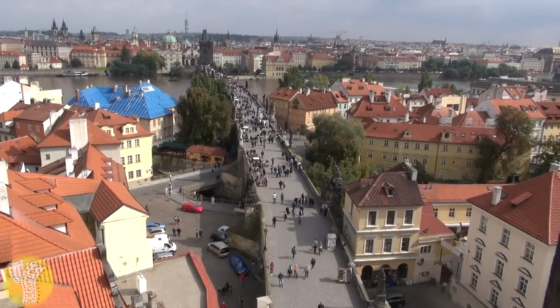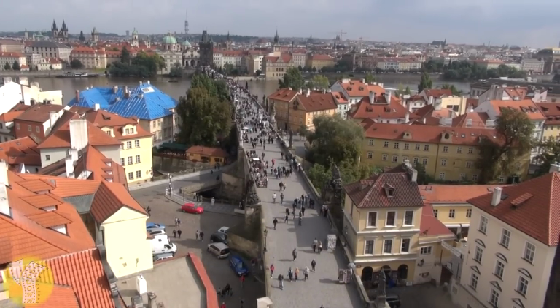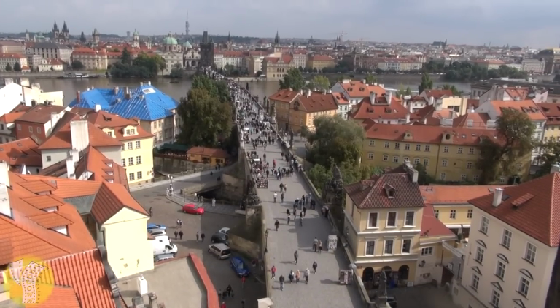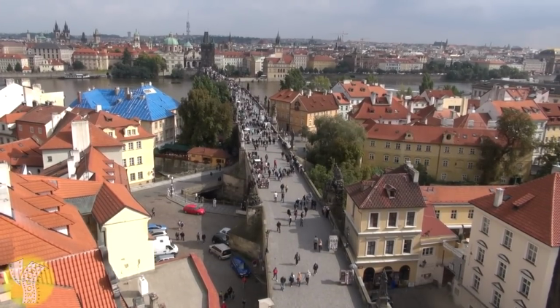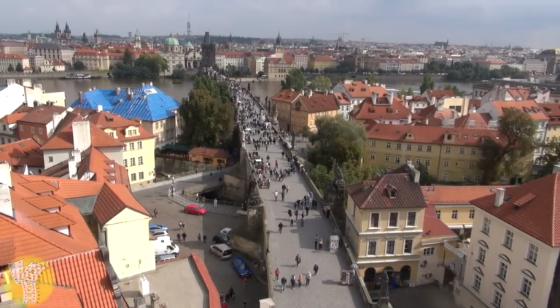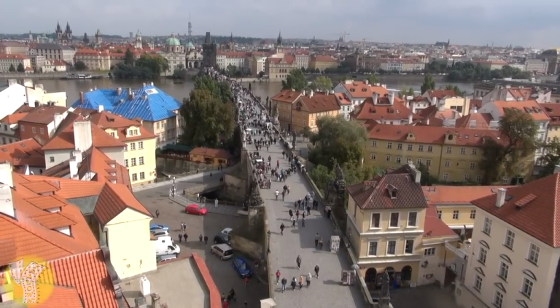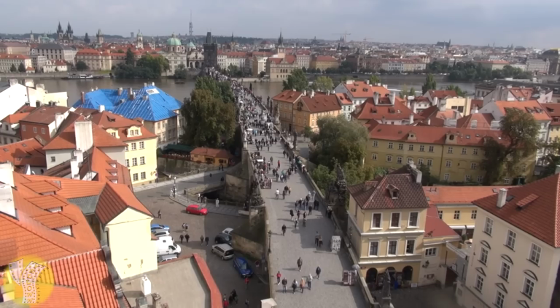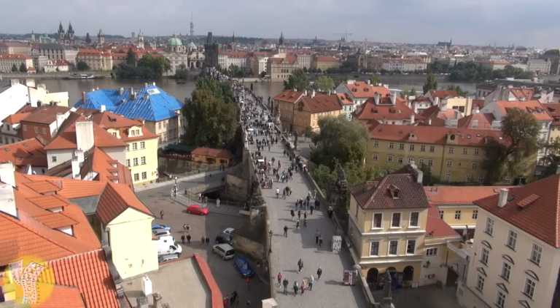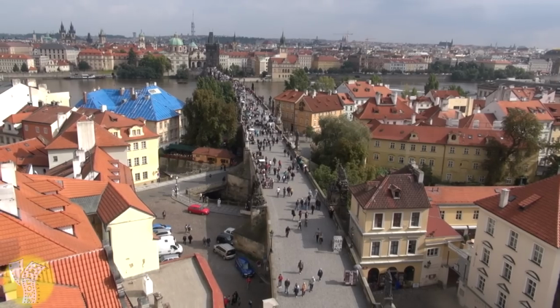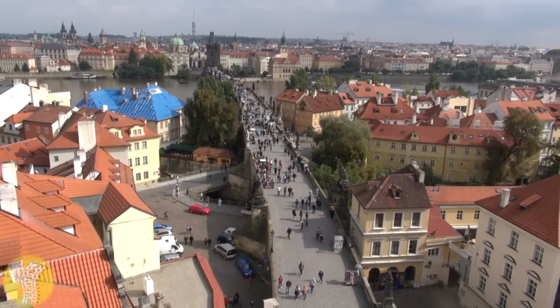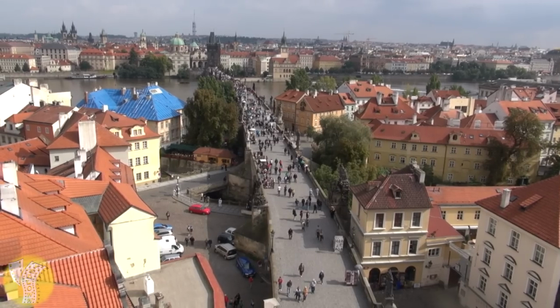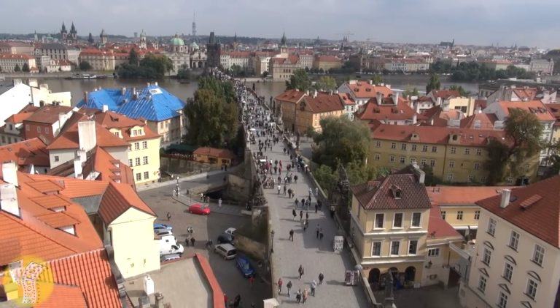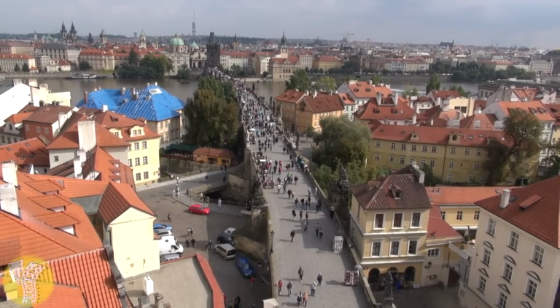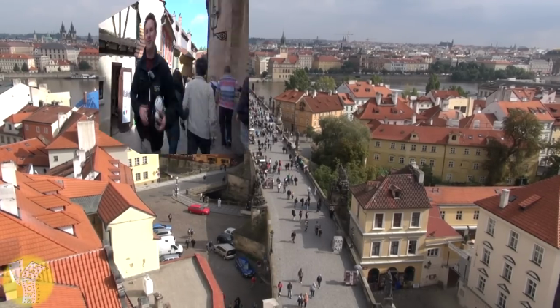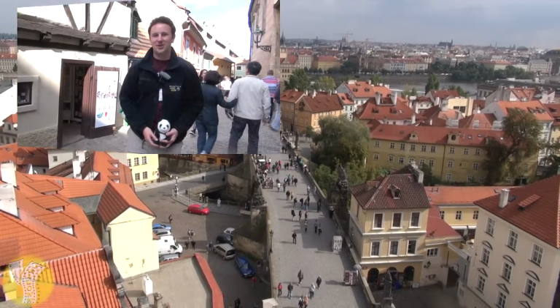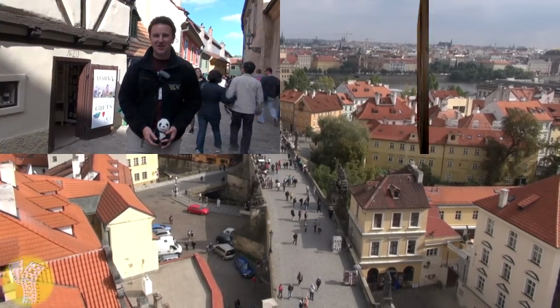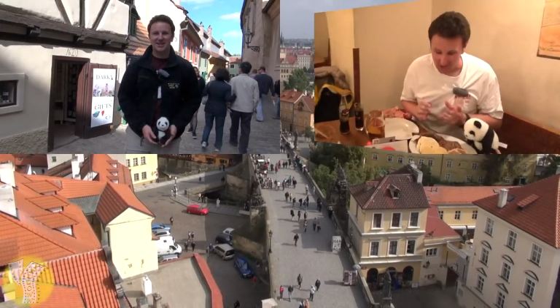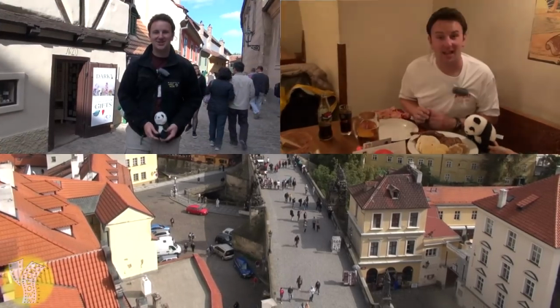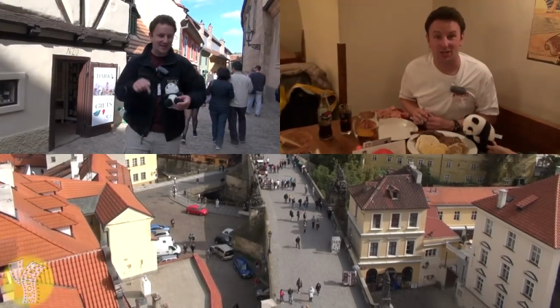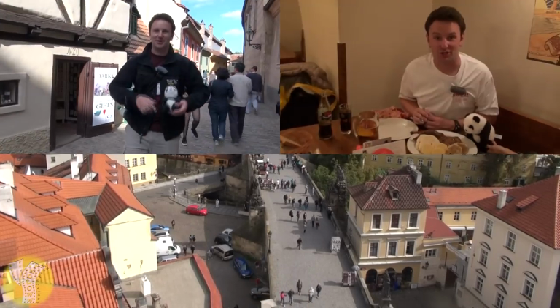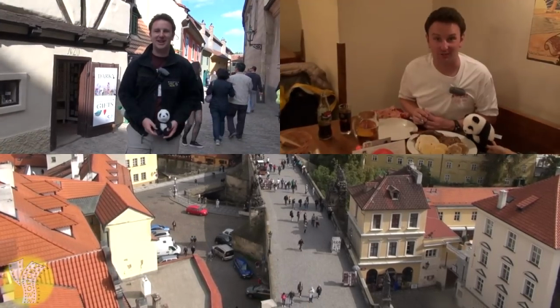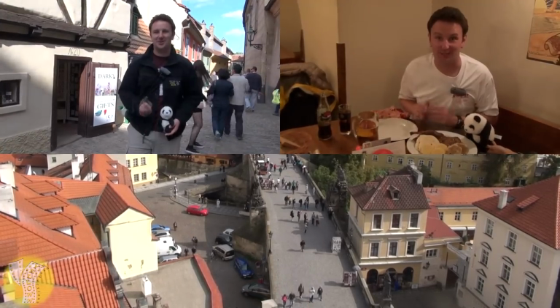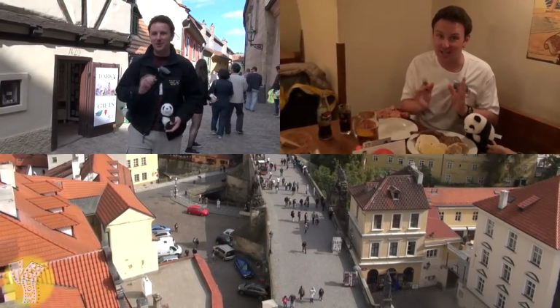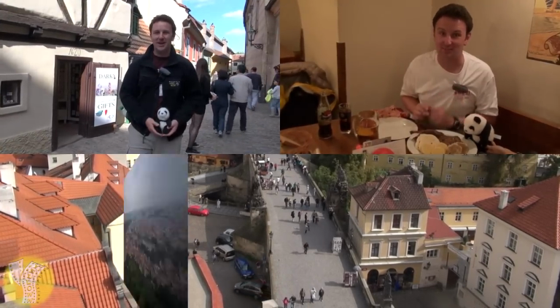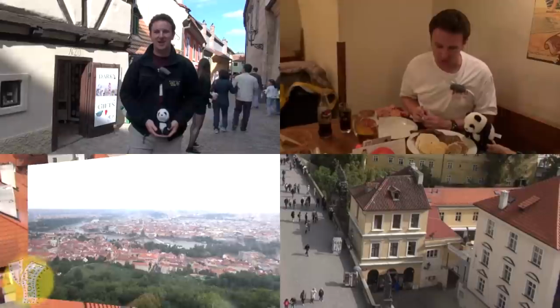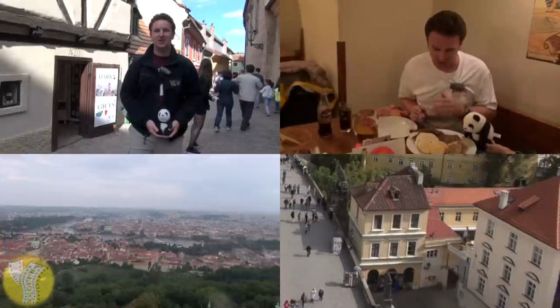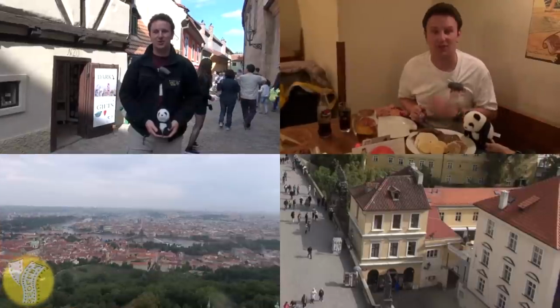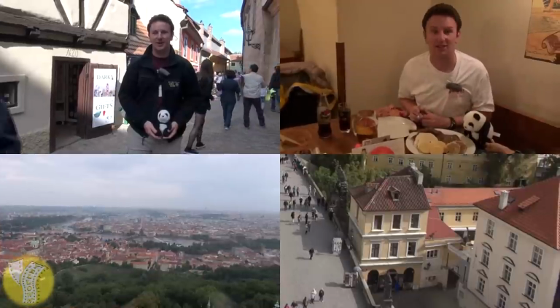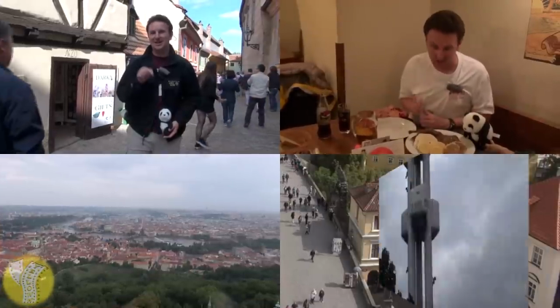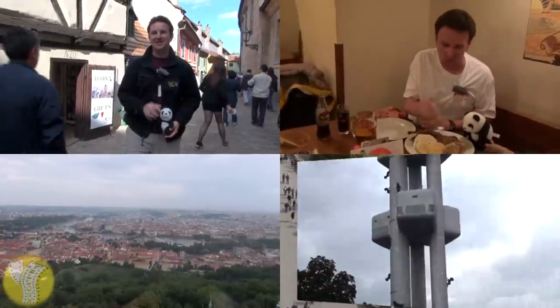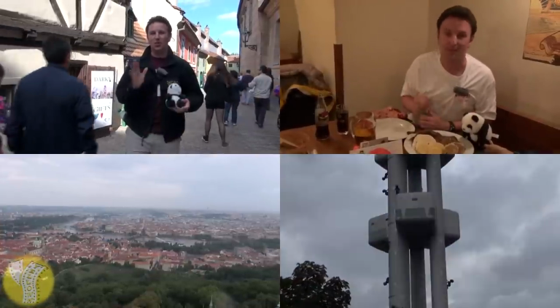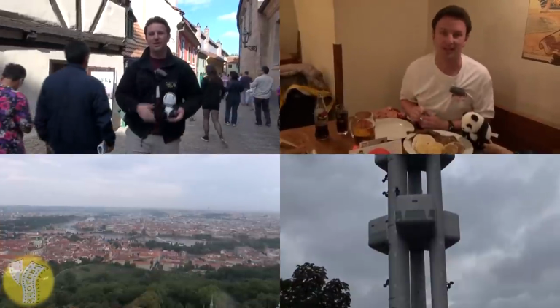A couple of other topics I've covered as separate videos — you can click any of them to watch — are Prague Castle, Czech food in Prague, and two great viewpoints: Petřín Tower and the TV Tower.